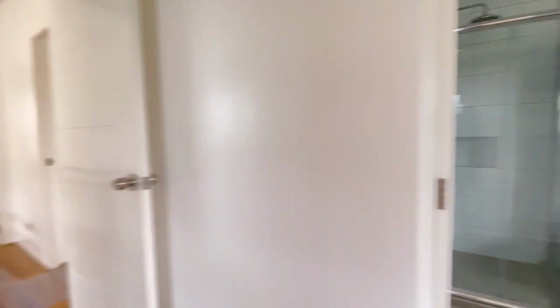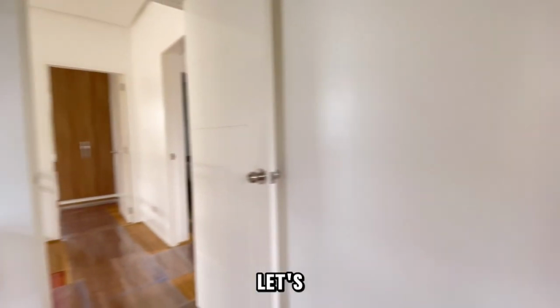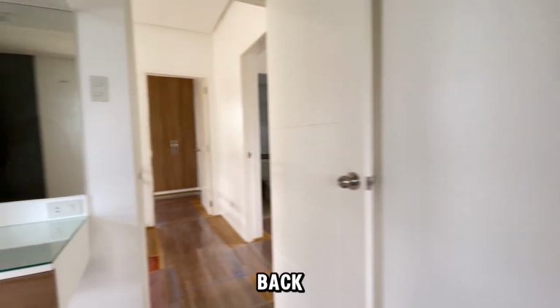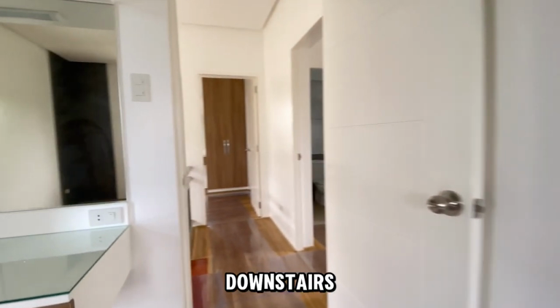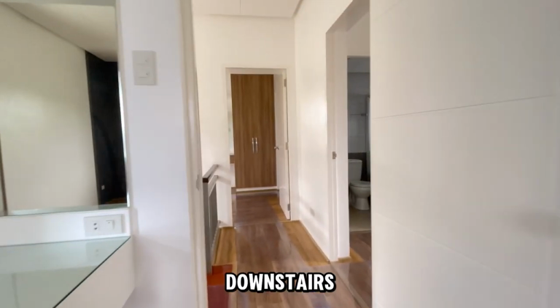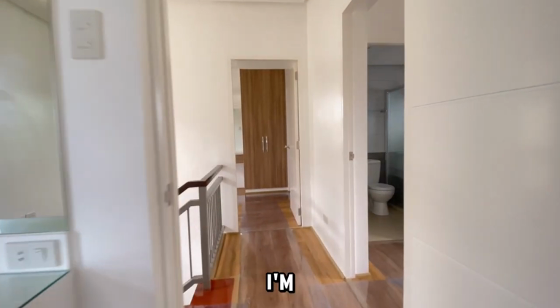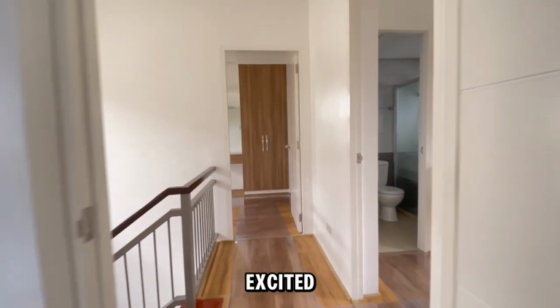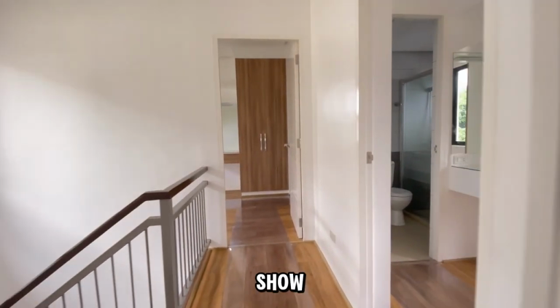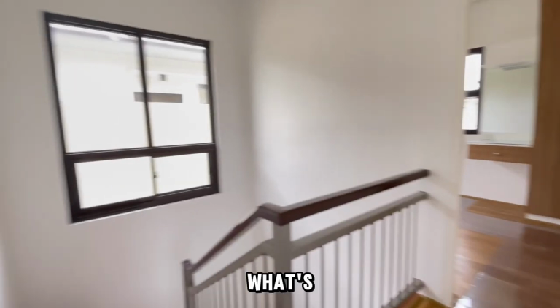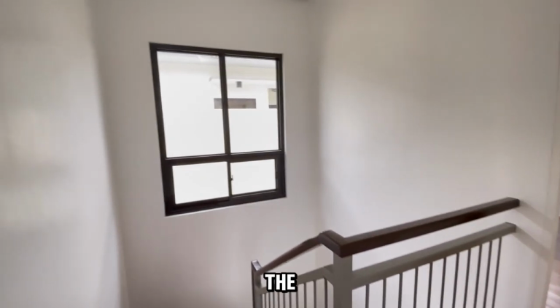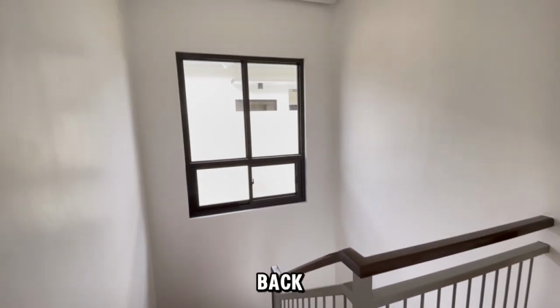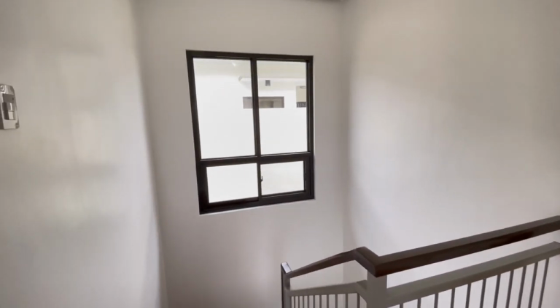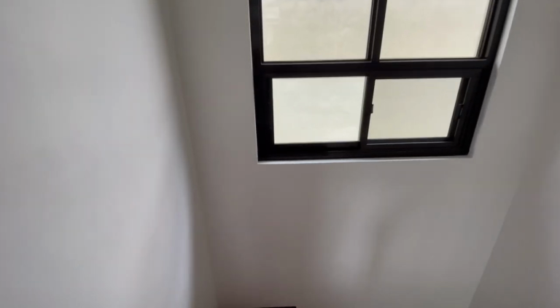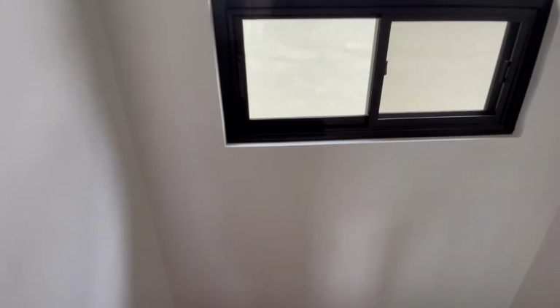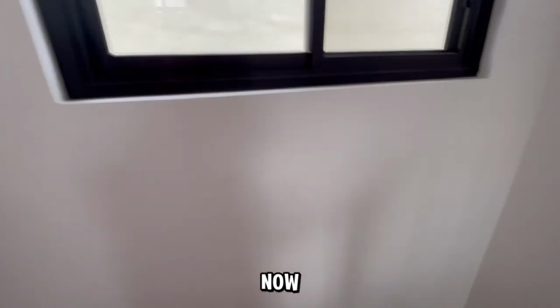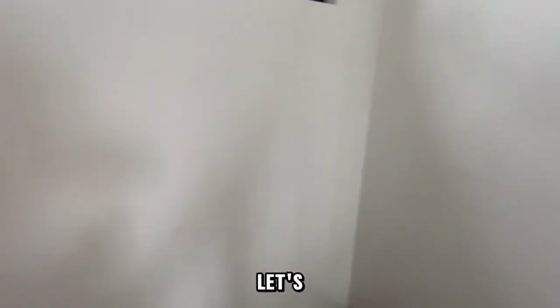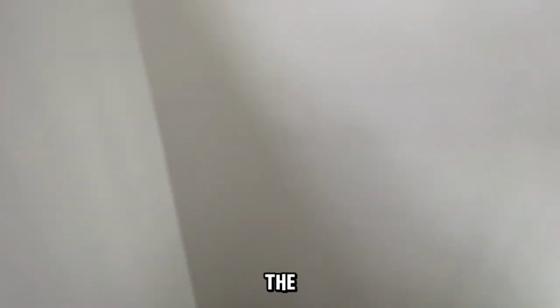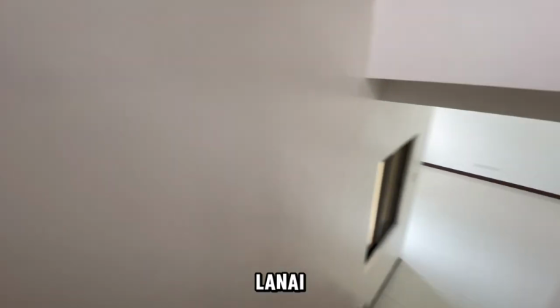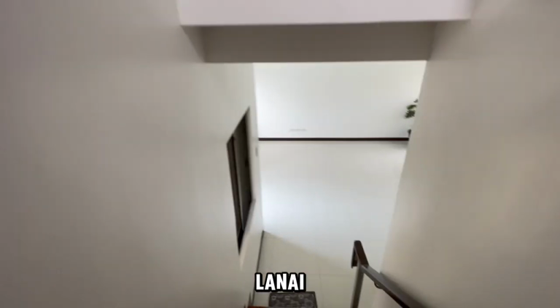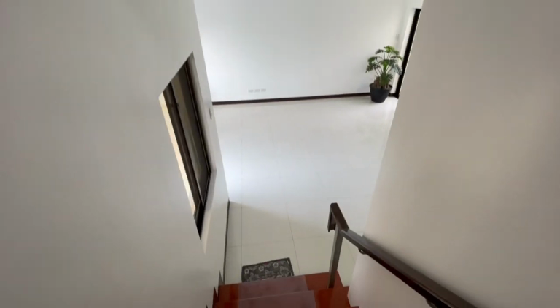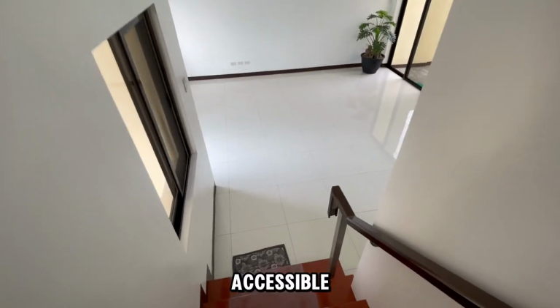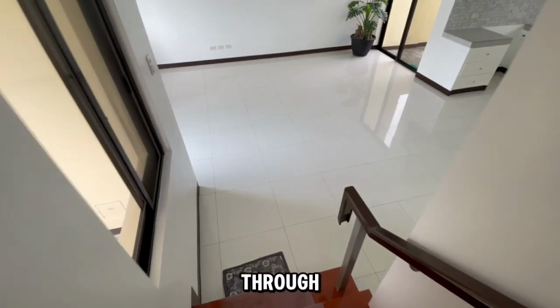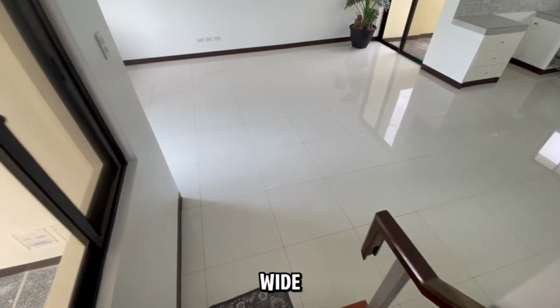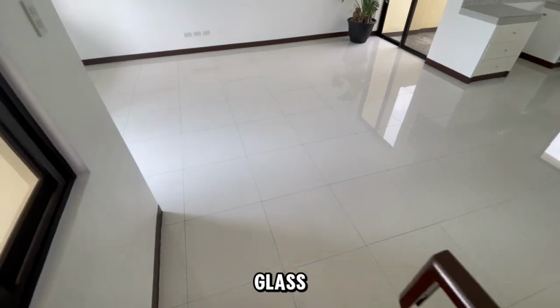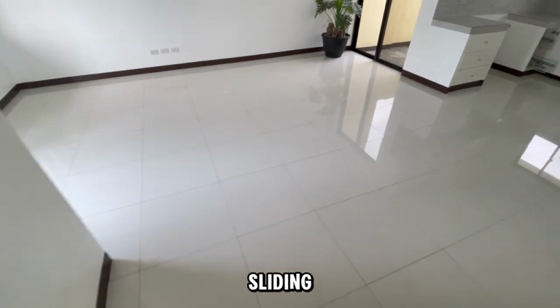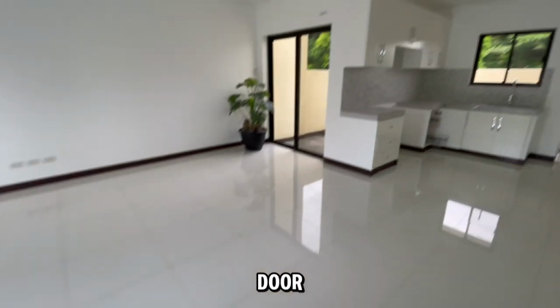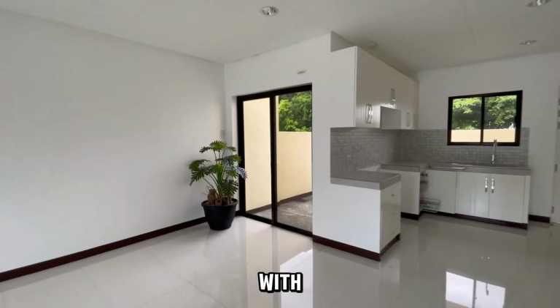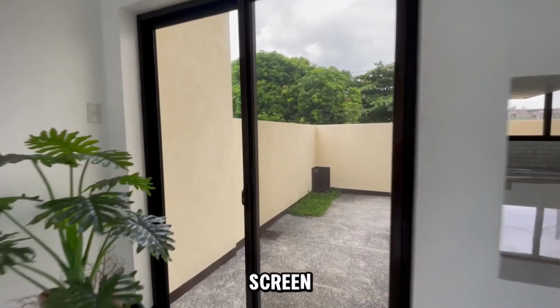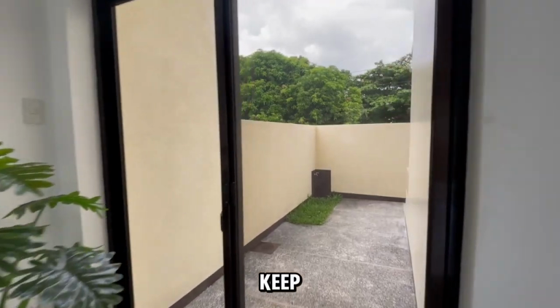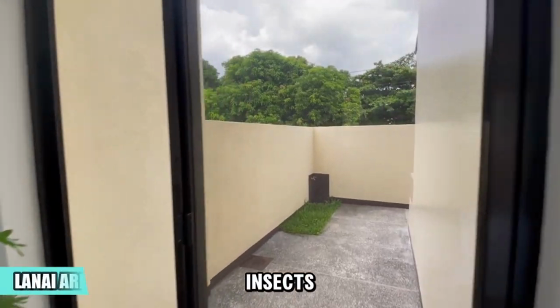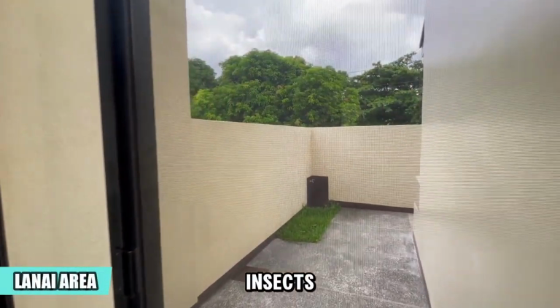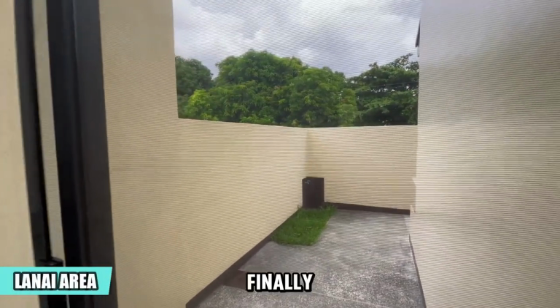Let's head back downstairs. I'm excited to show you what's at the back. Now let's check out the back lanai, accessible through this white glass sliding door with a screen to keep out insects.